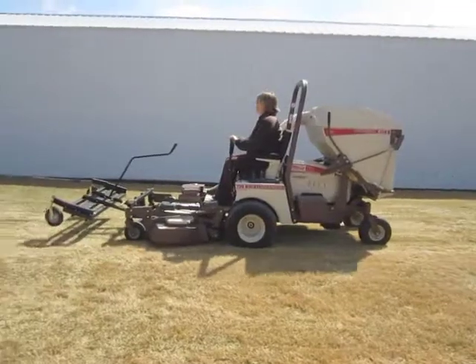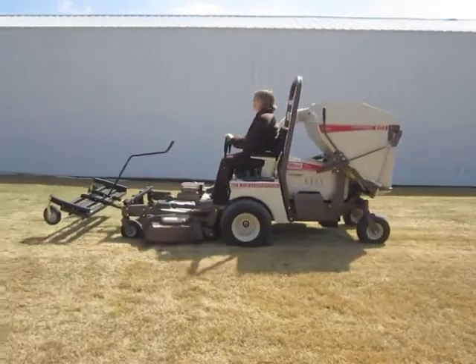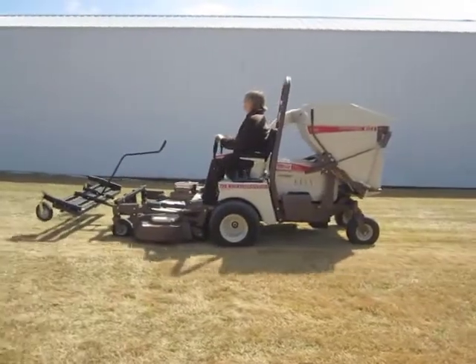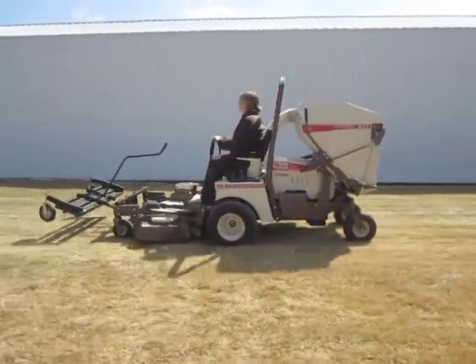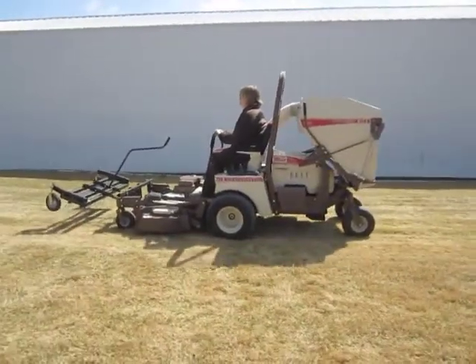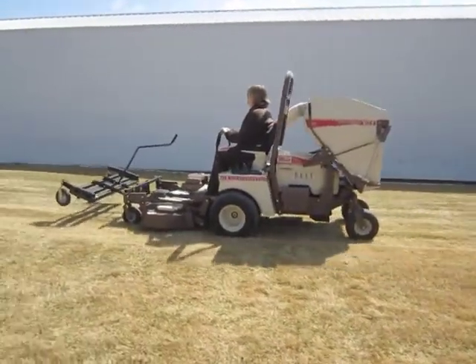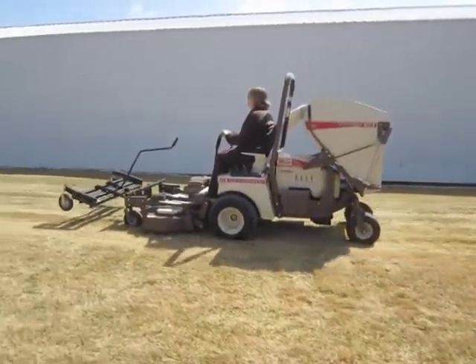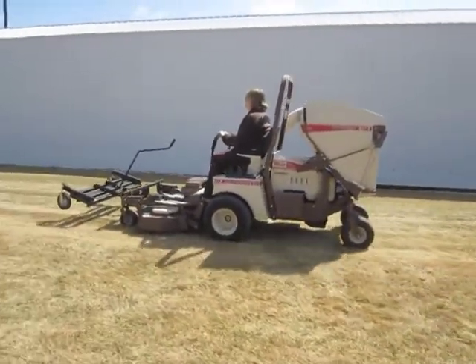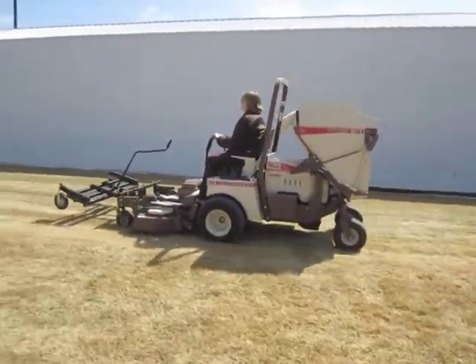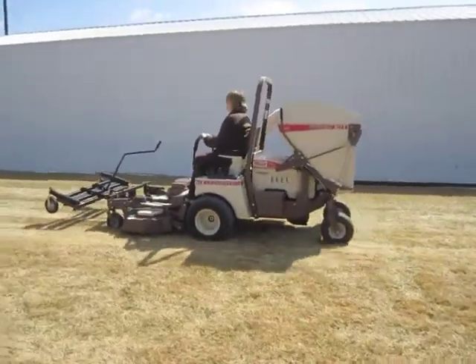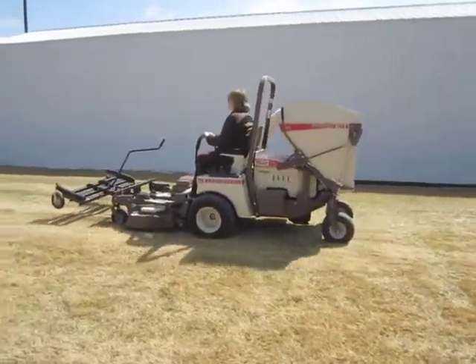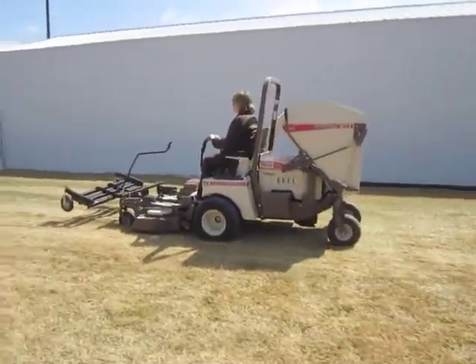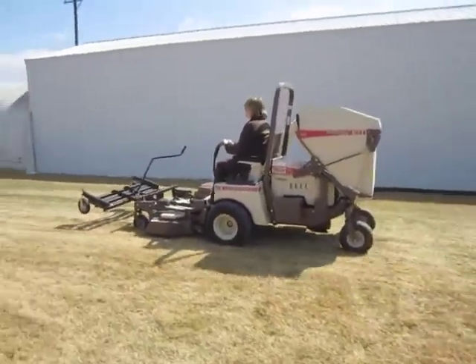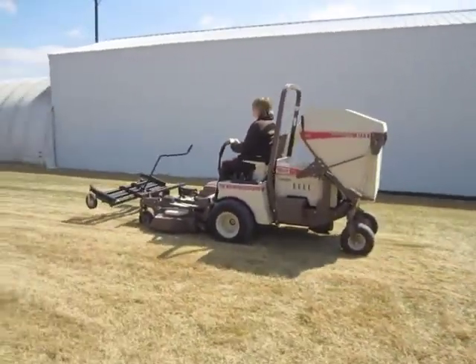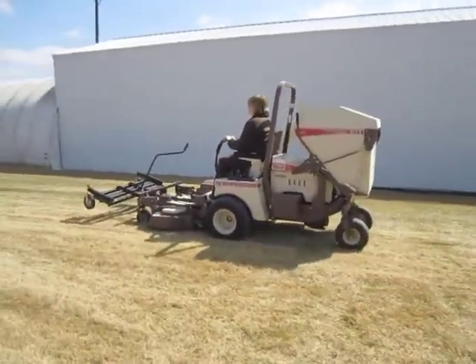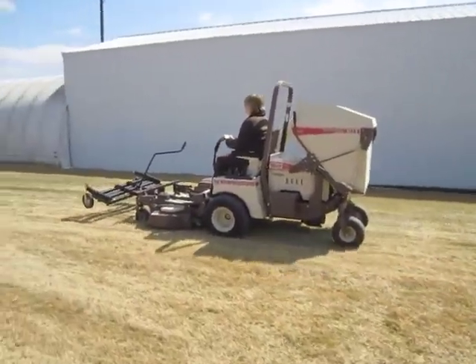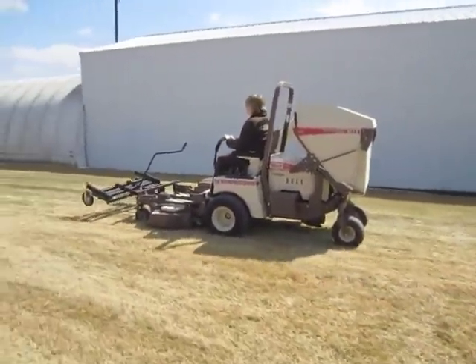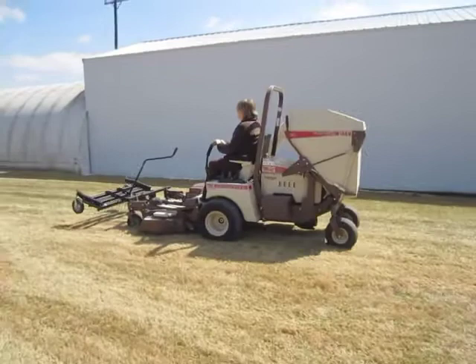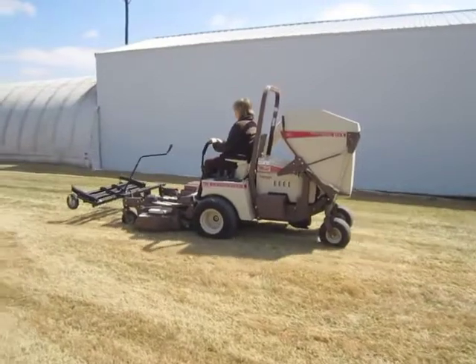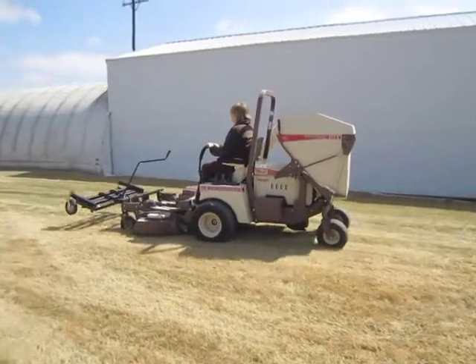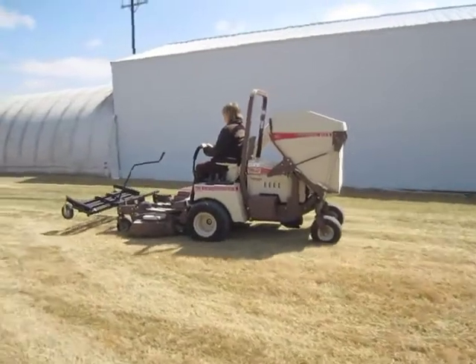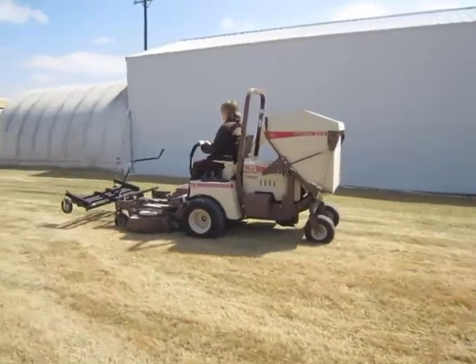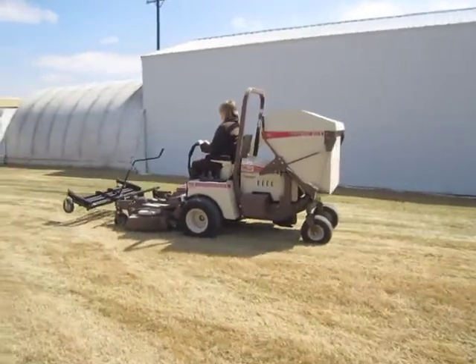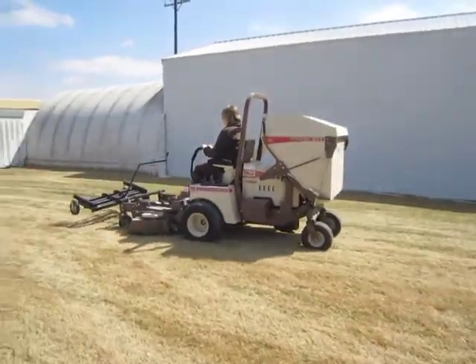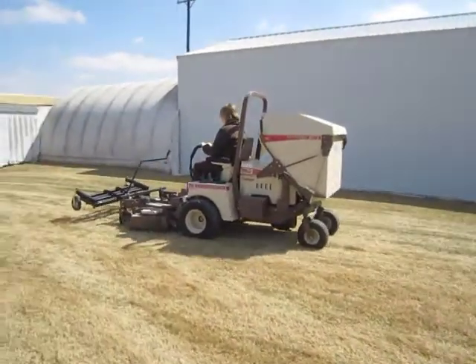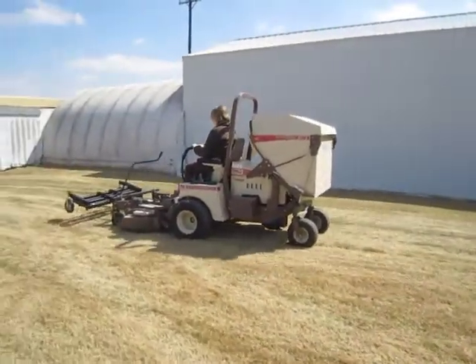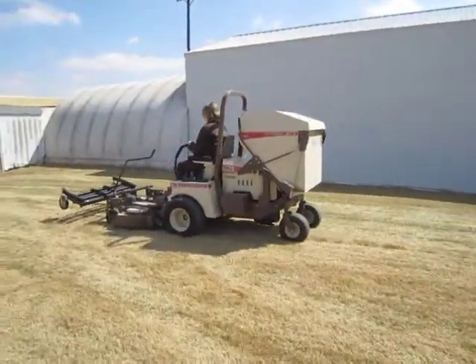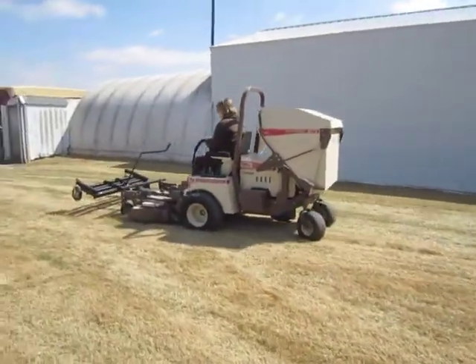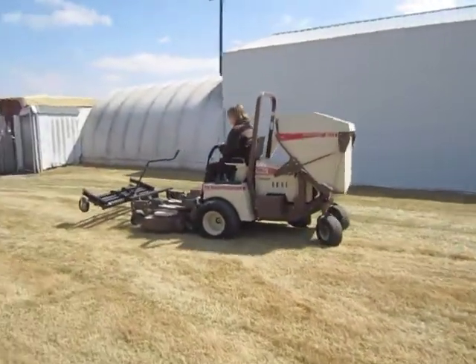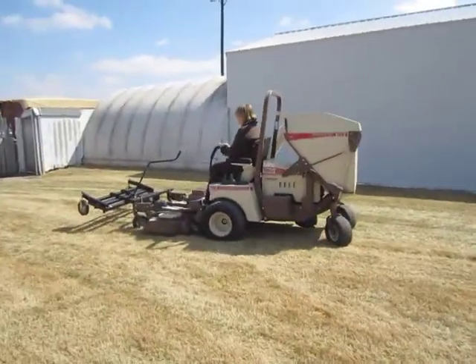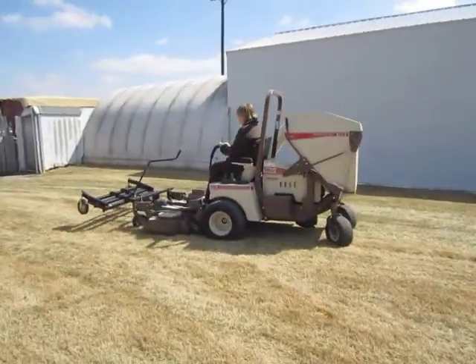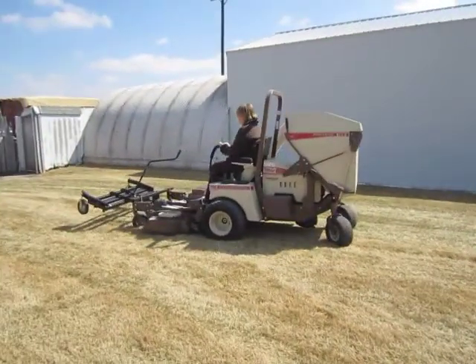For more information, call Groney's Outdoor Power at 308-384-5168. Thank you for visiting BigIron.com.